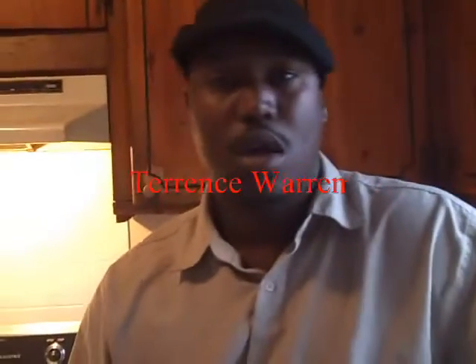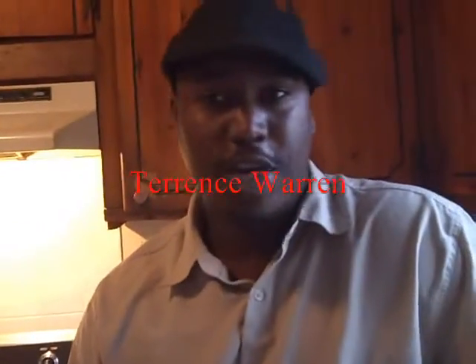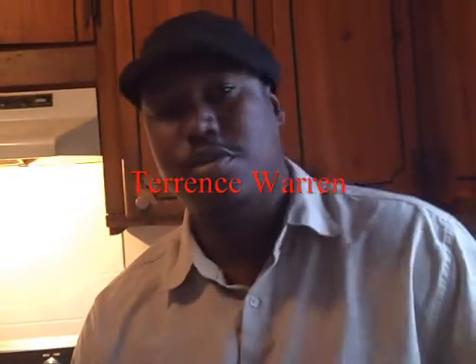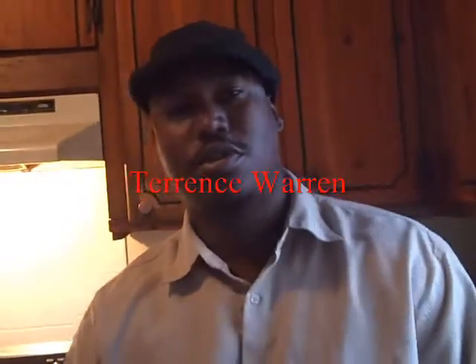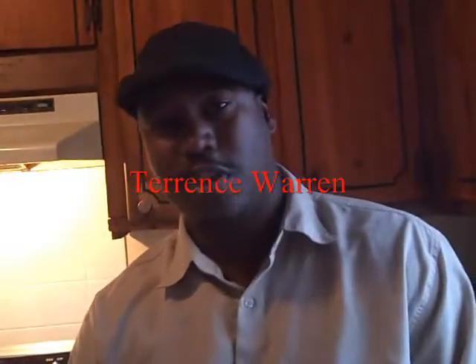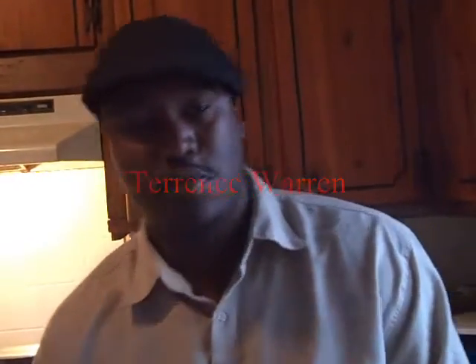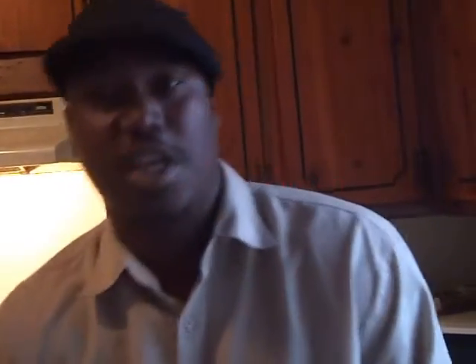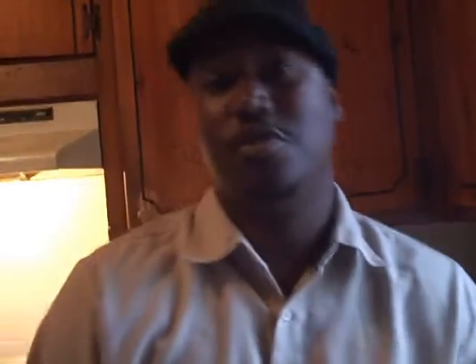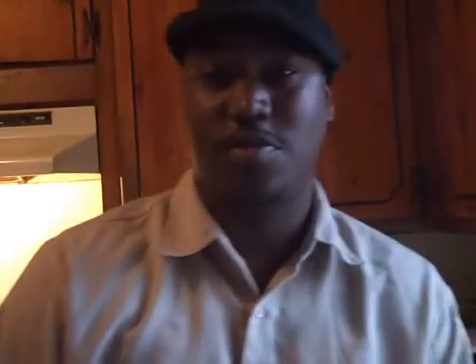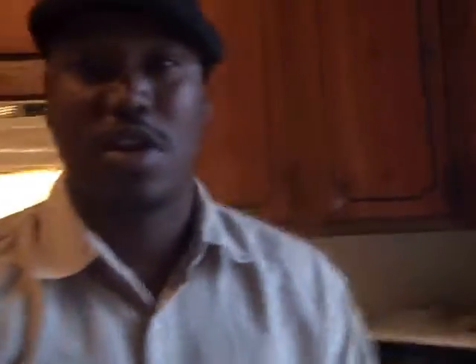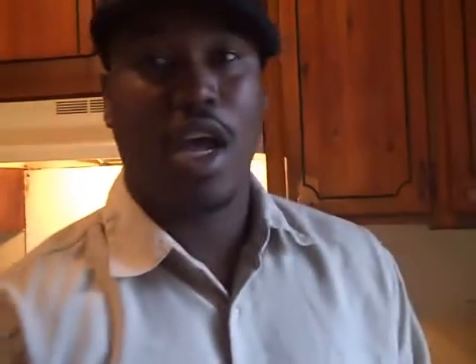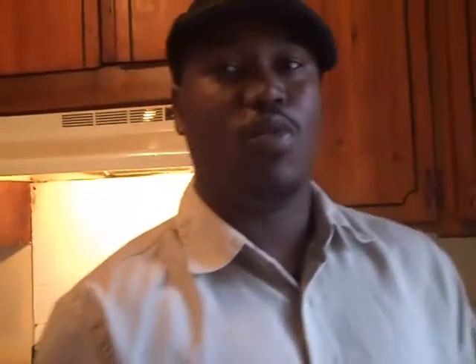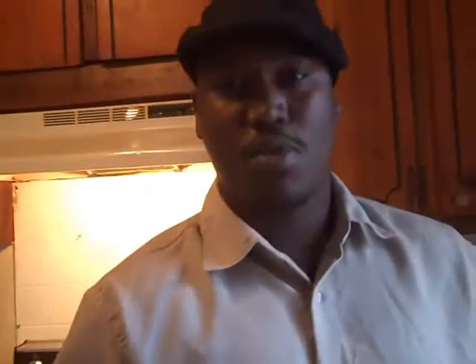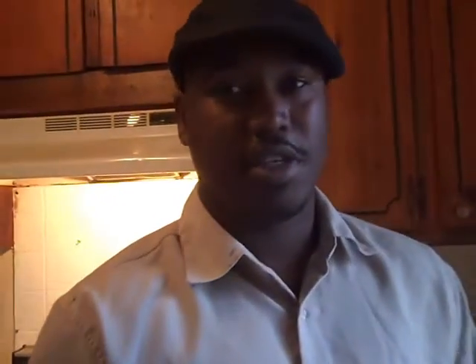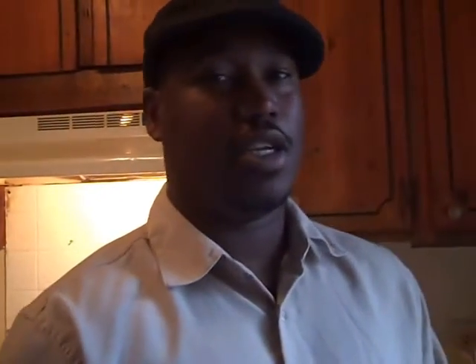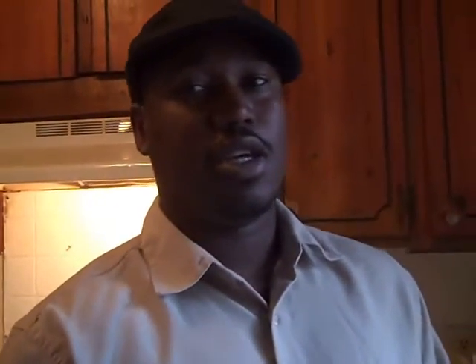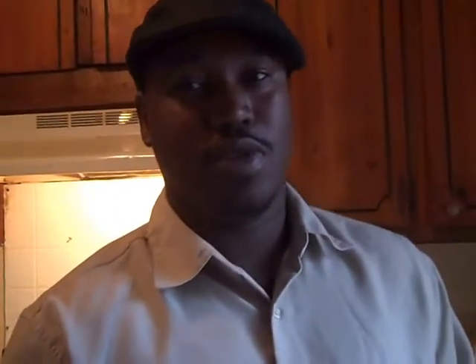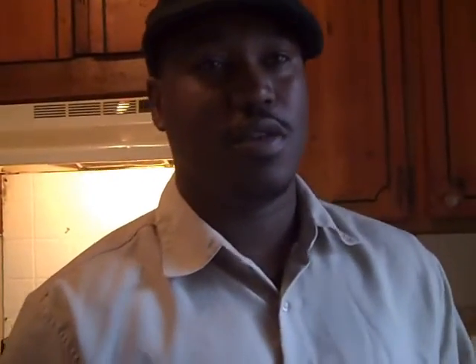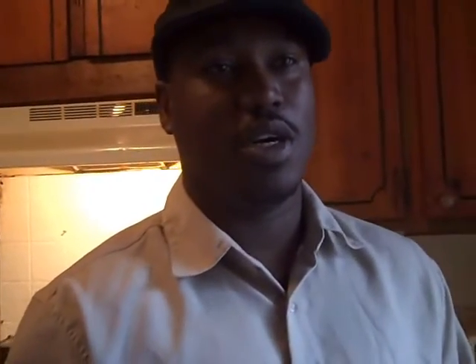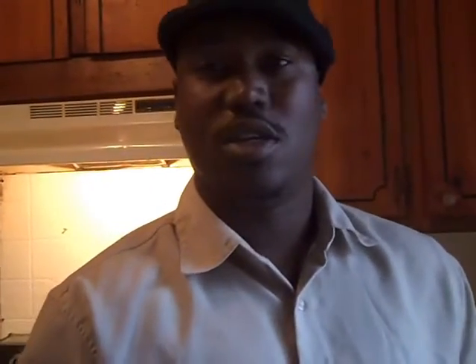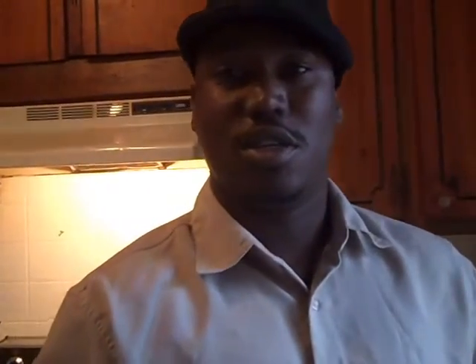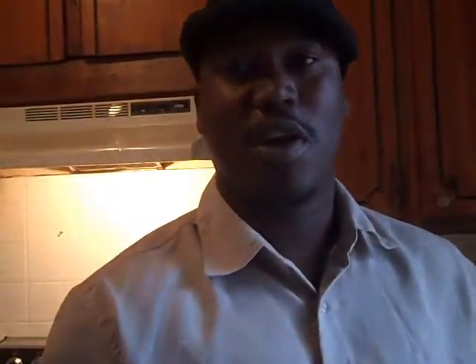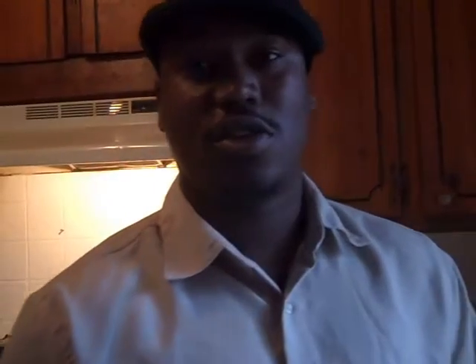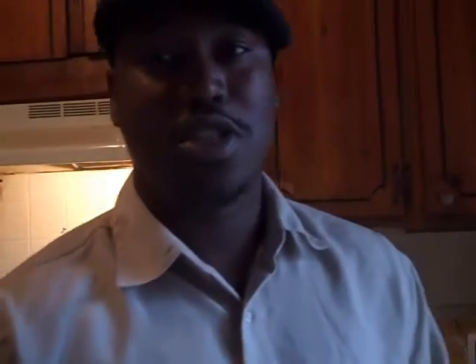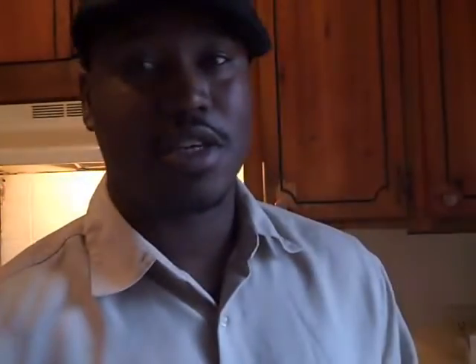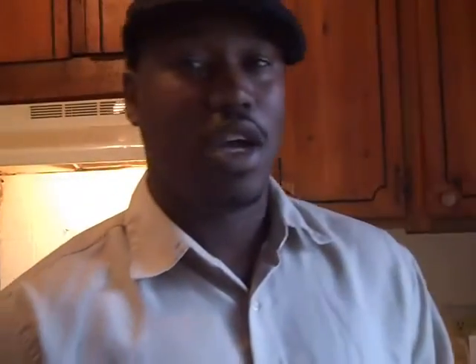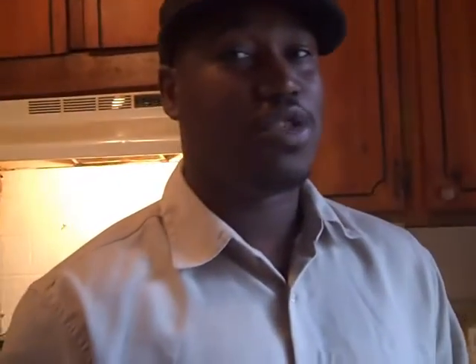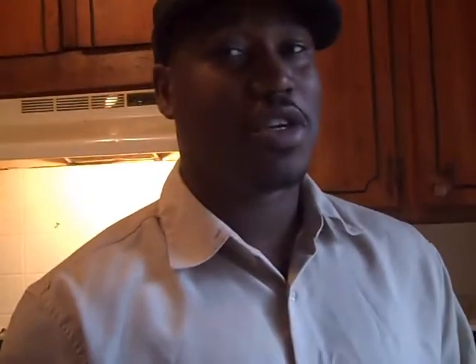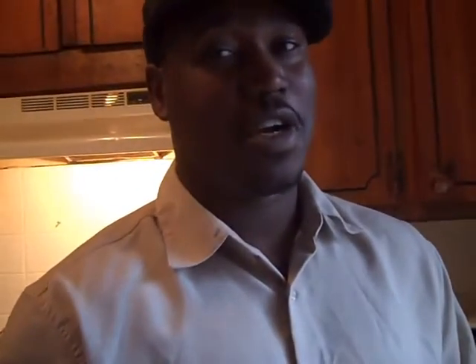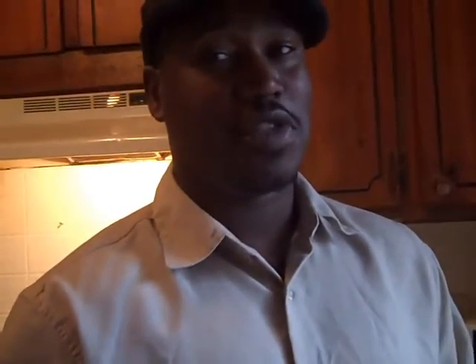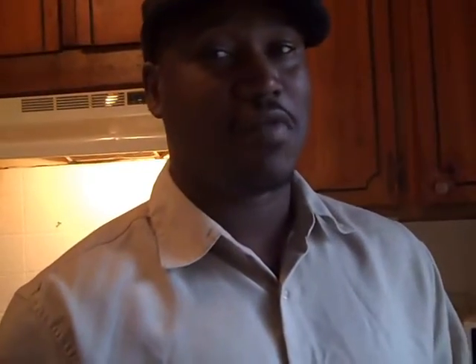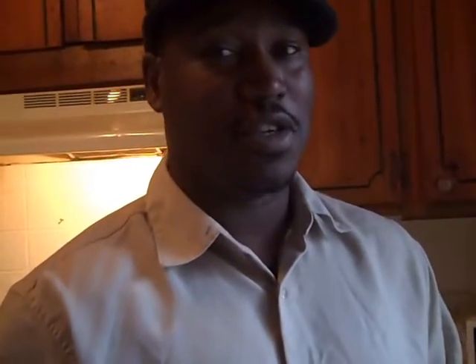Hello, everybody. Welcome to Southern Flavor. Once again, it's your host, Terrence Warren. And what I'm preparing today will be some deep-fried Cornish hen. And I'm using my turkey fryer that I used for Thanksgiving to do this.